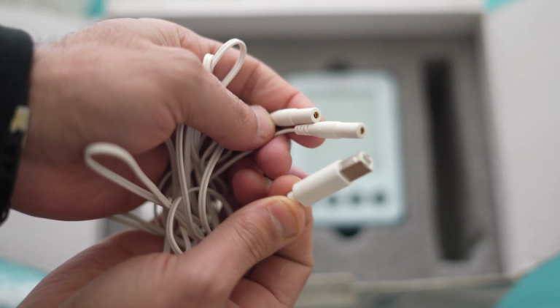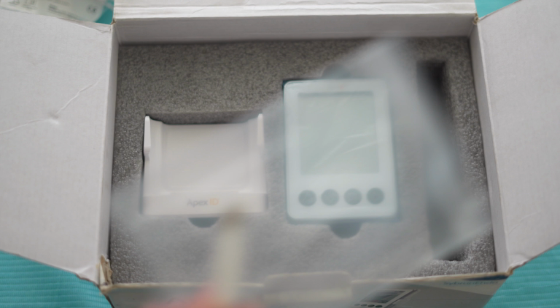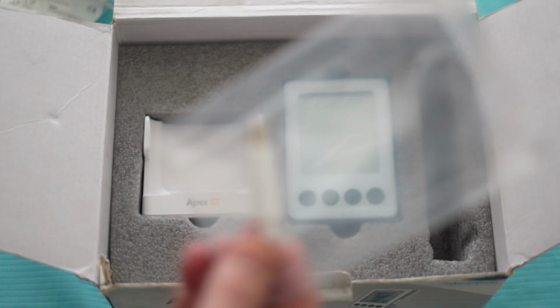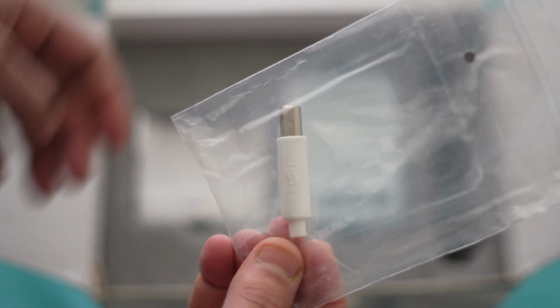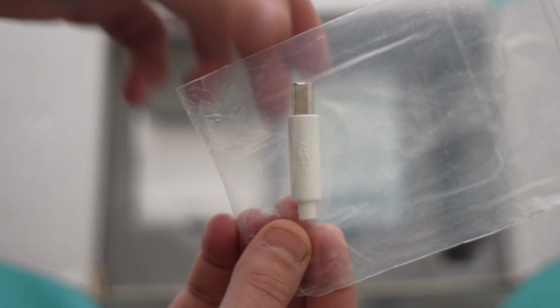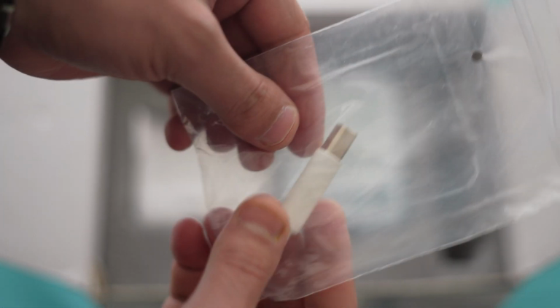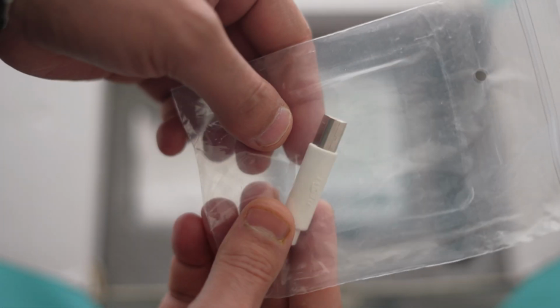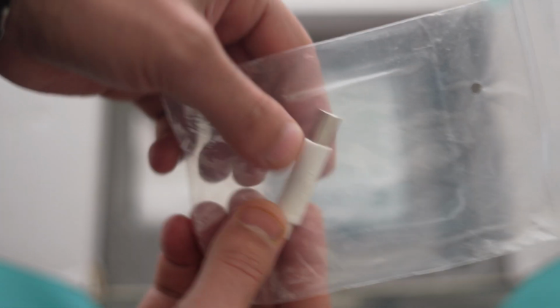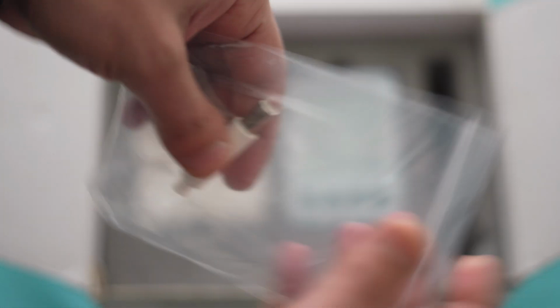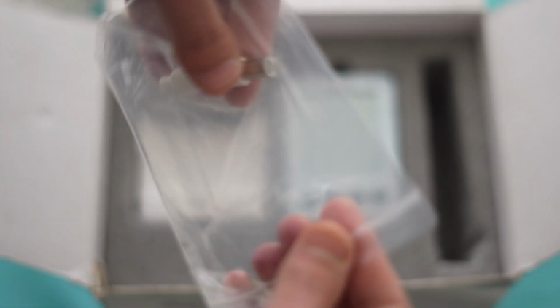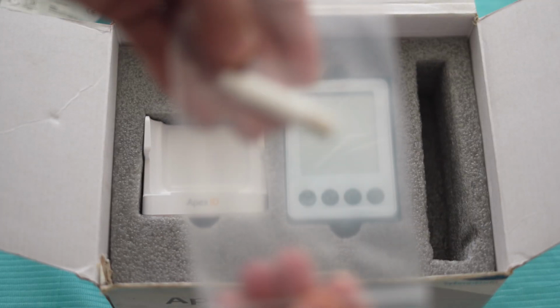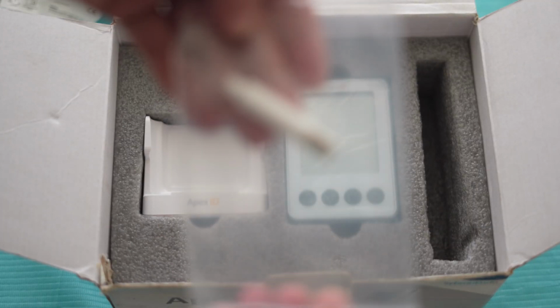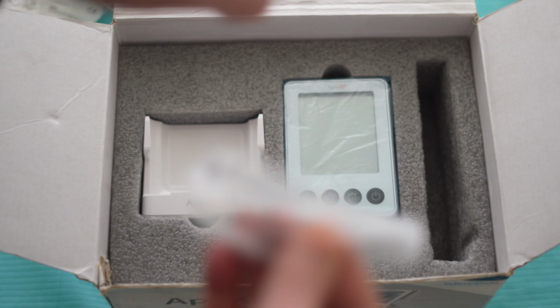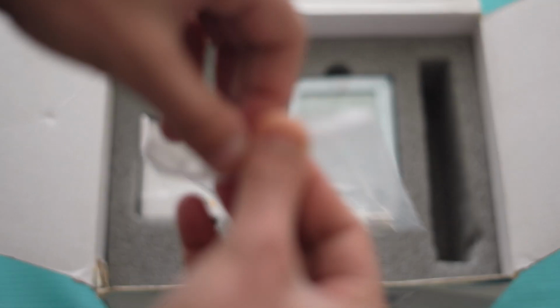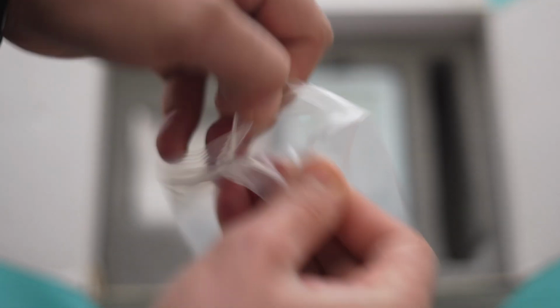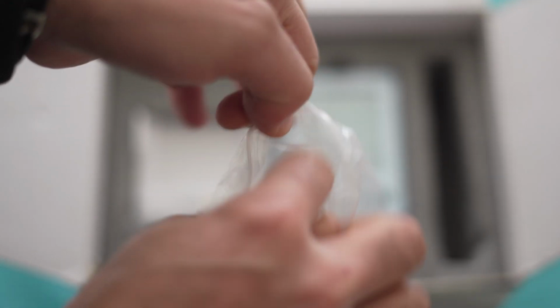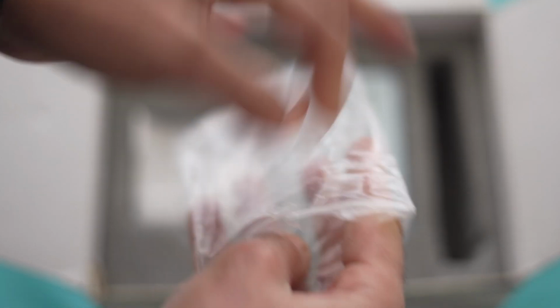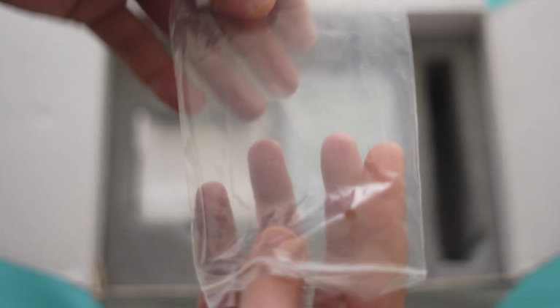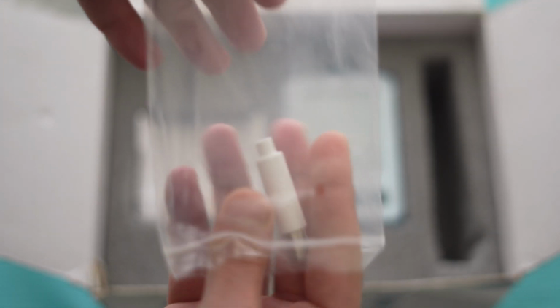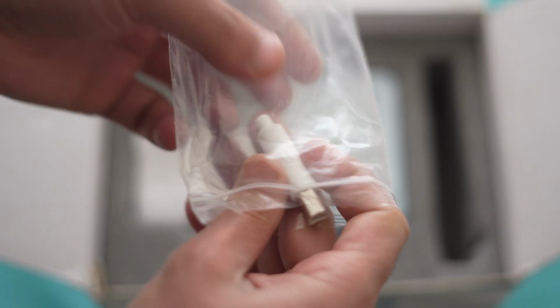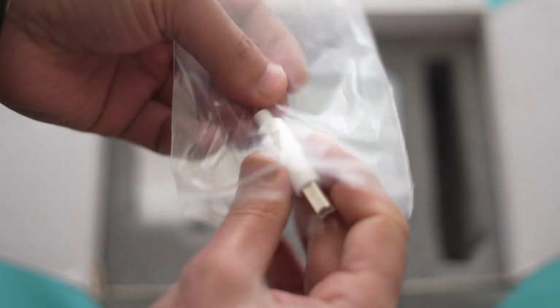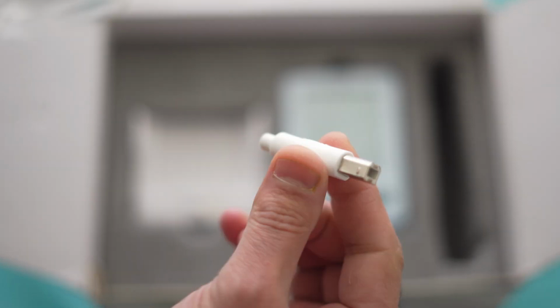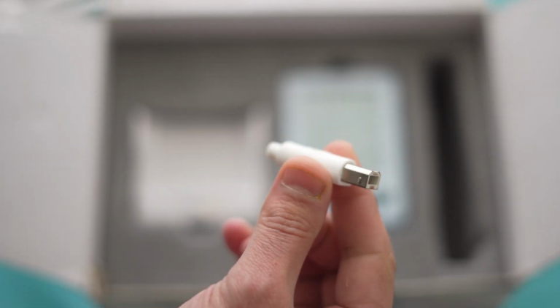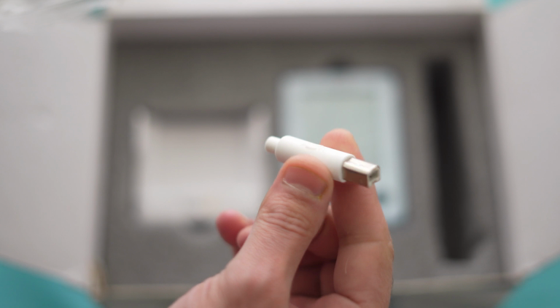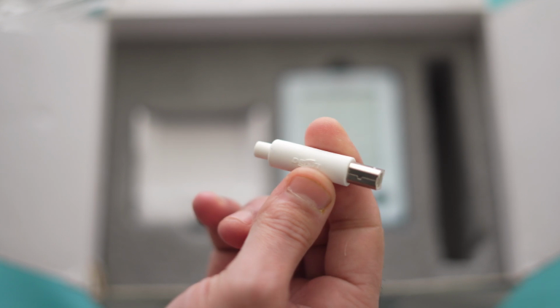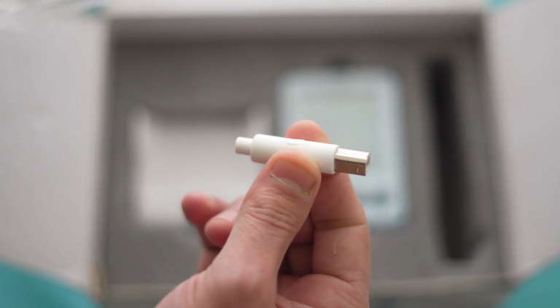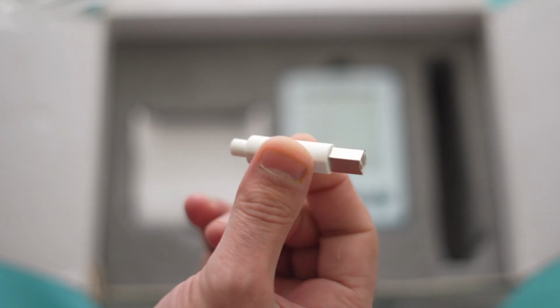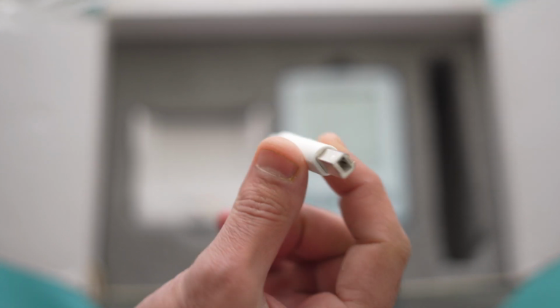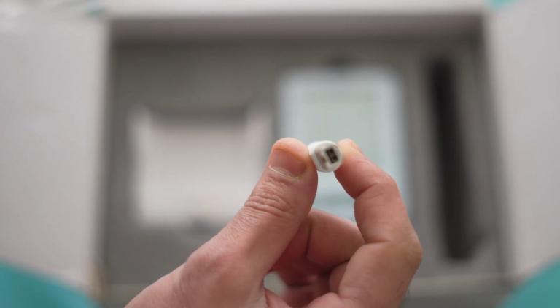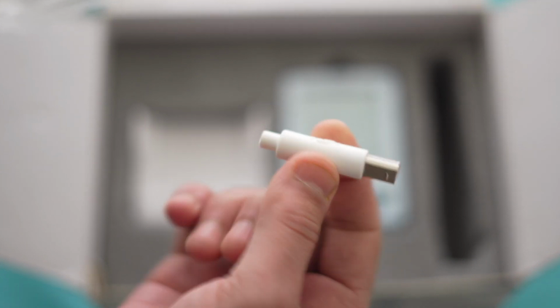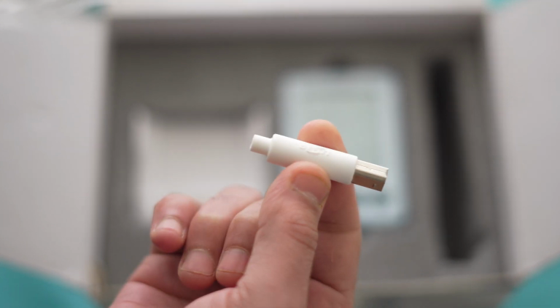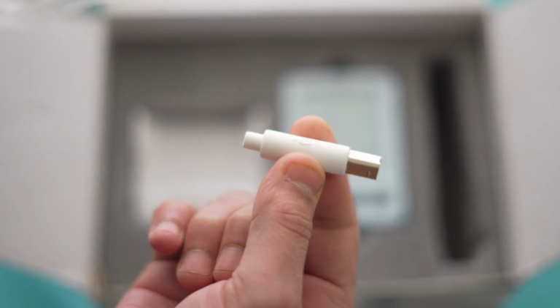The last thing the Apex locator comes with is this checker. This is an important tool that comes with the Apex locator — it shows you that your Apex locator is ready to use. How to use this checker I will show you later in this video.